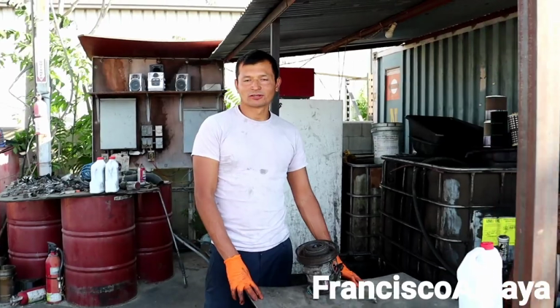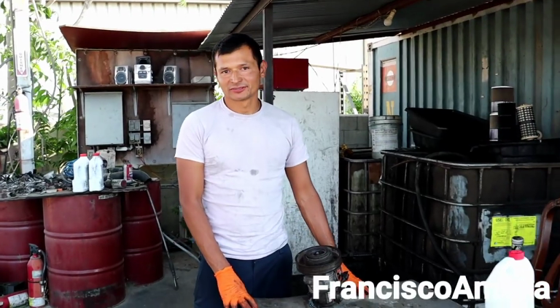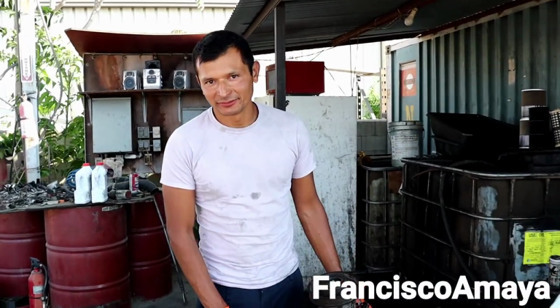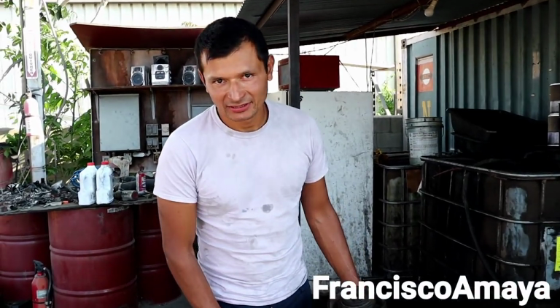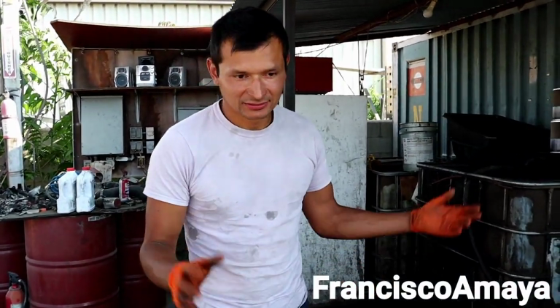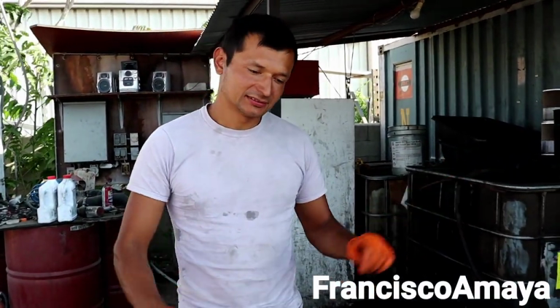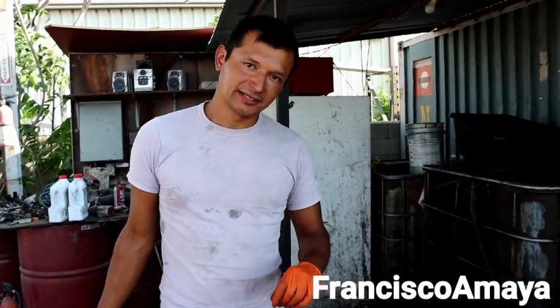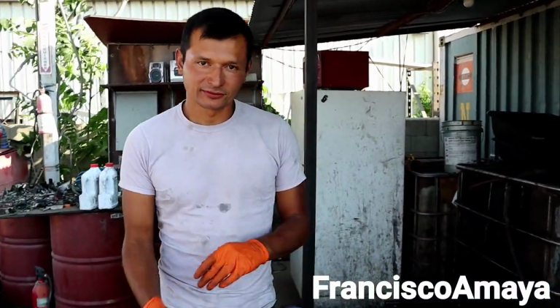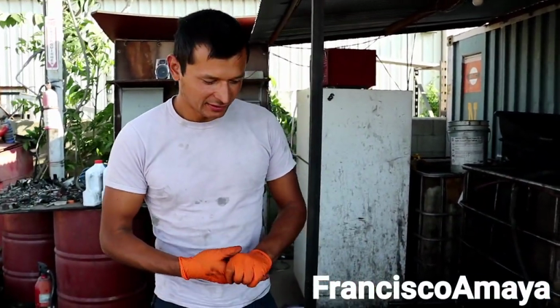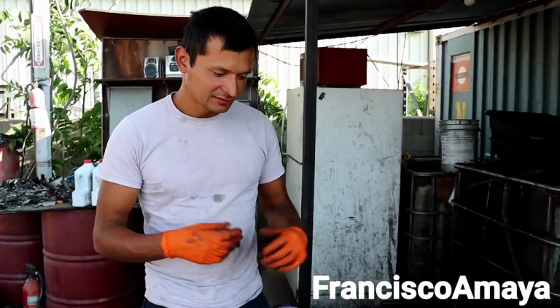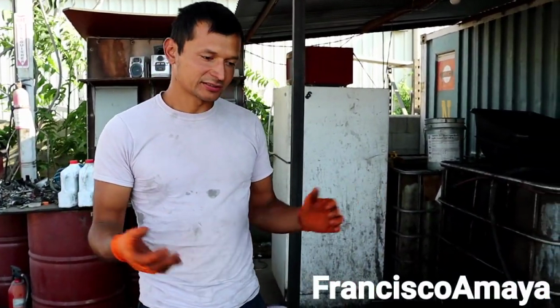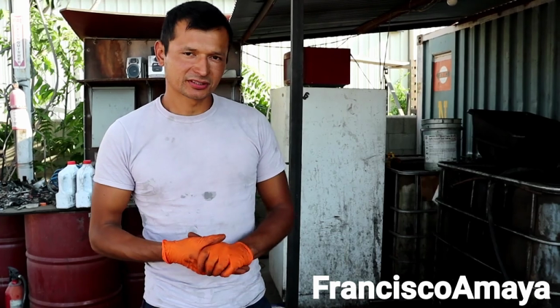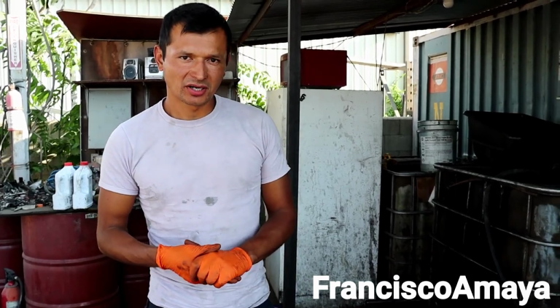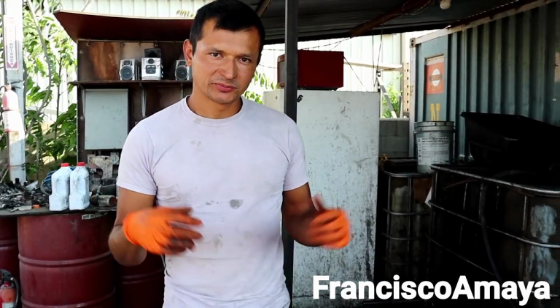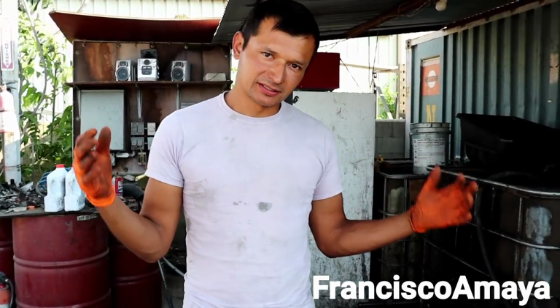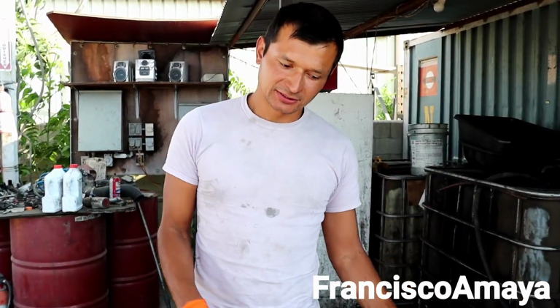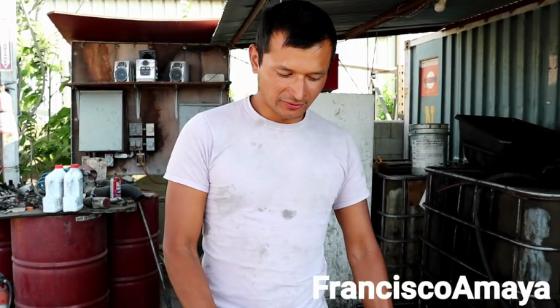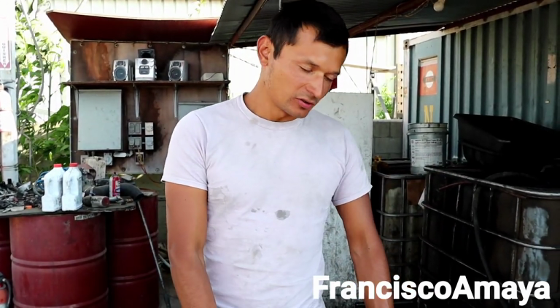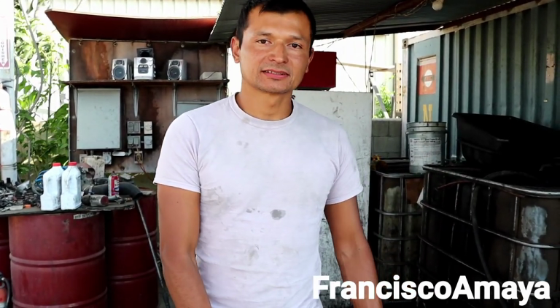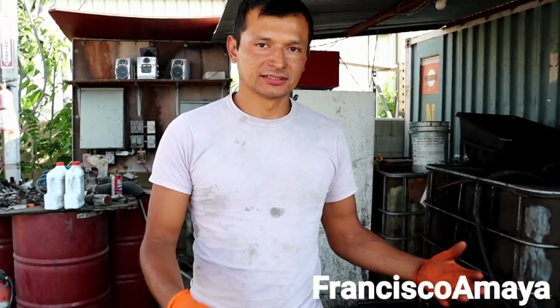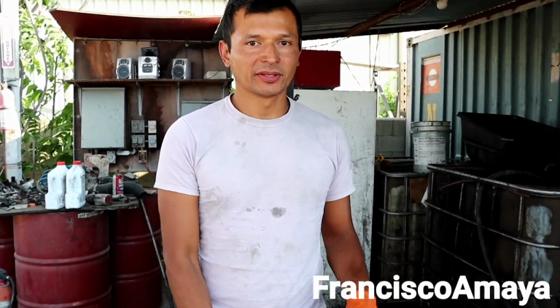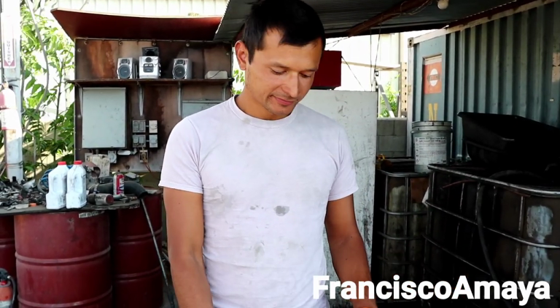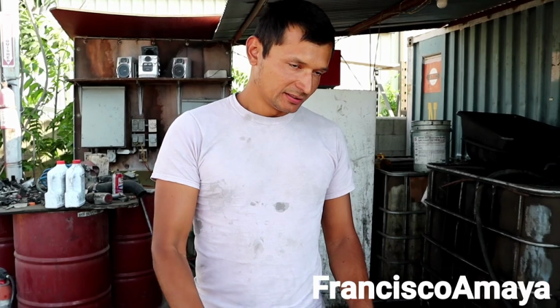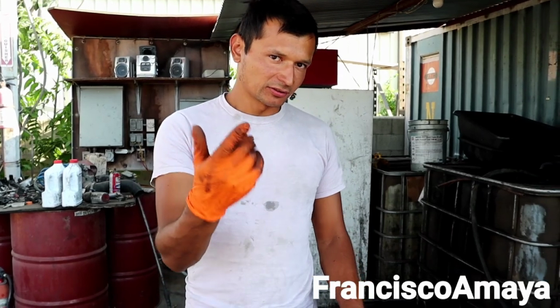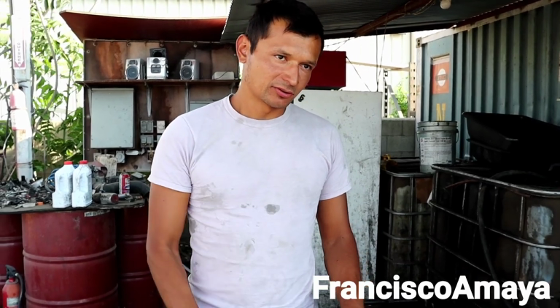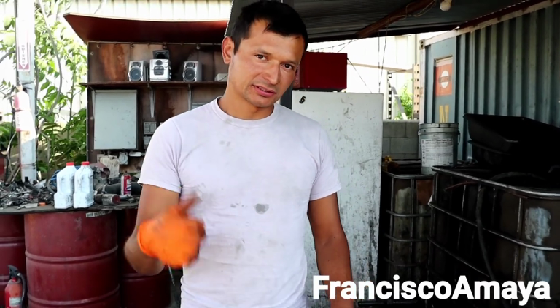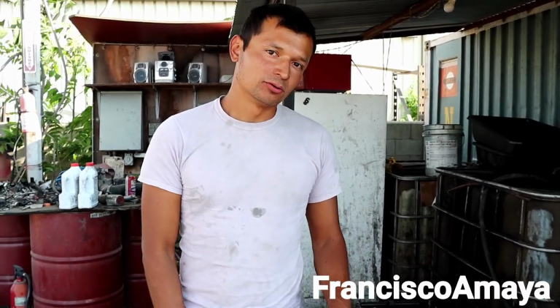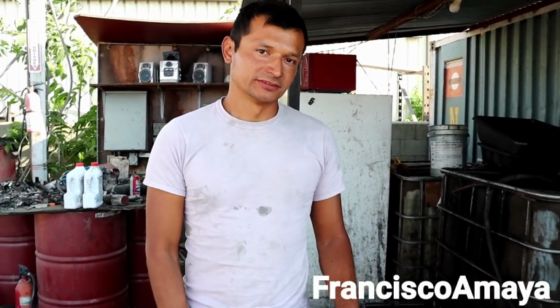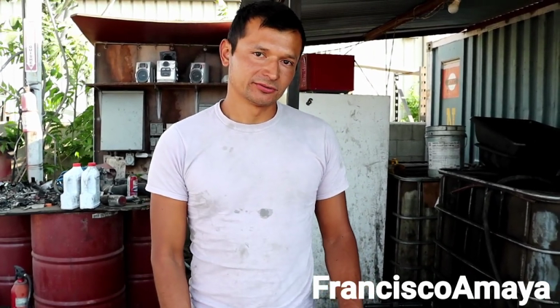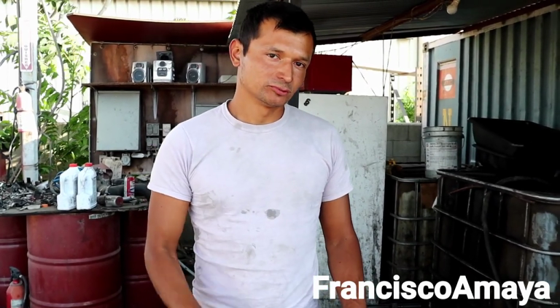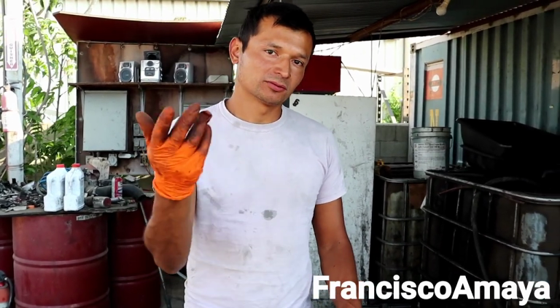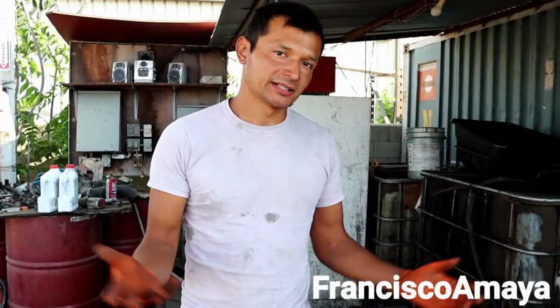Welcome back to the channel everybody. This is another episode of Faith, and as you already know I do many different stuff on this series of videos. You're going to contact me on Instagram, look for Francisco Maya YouTube. You know what to do next.